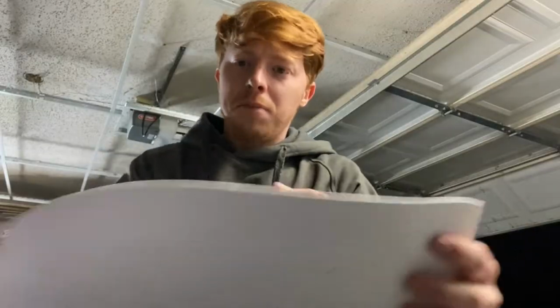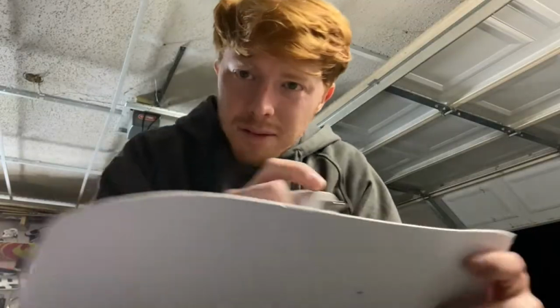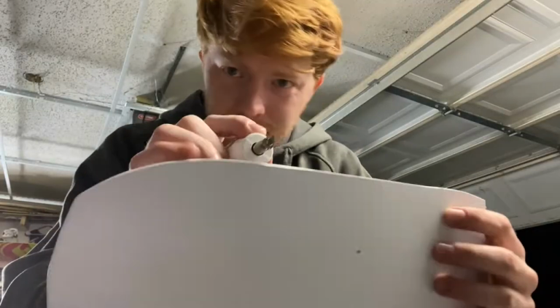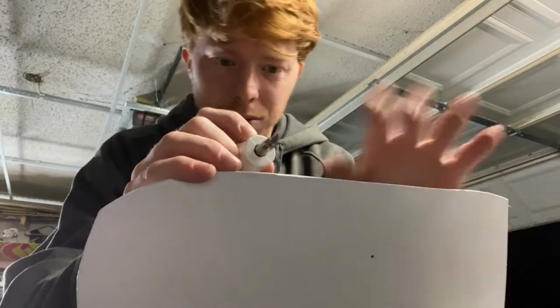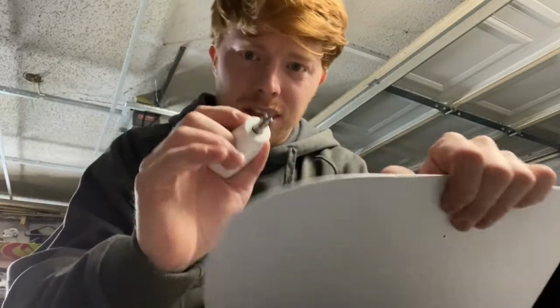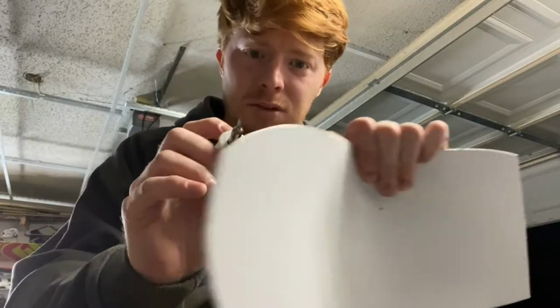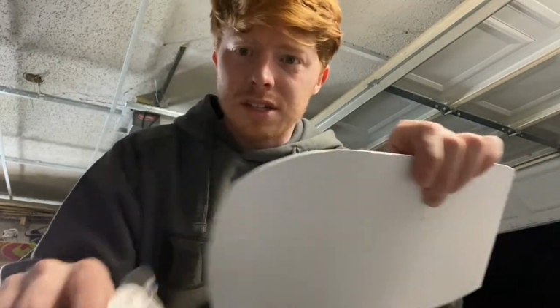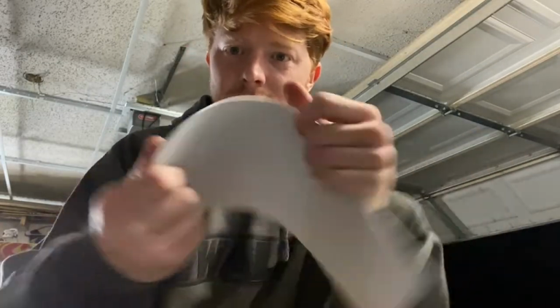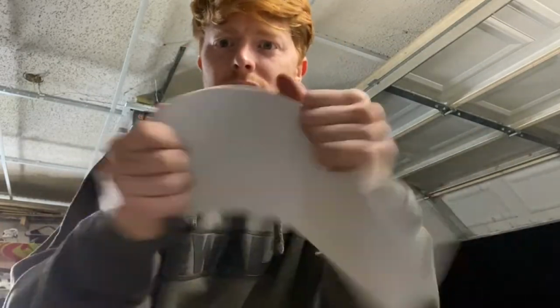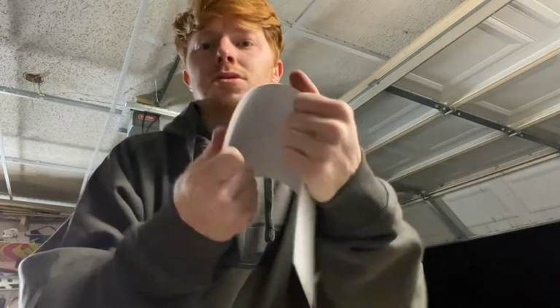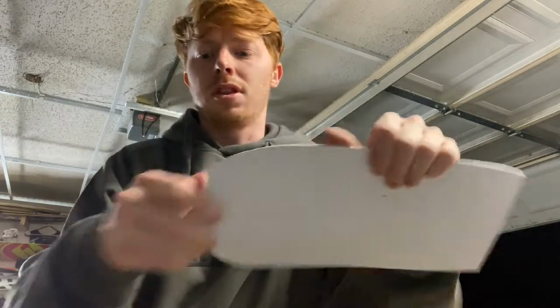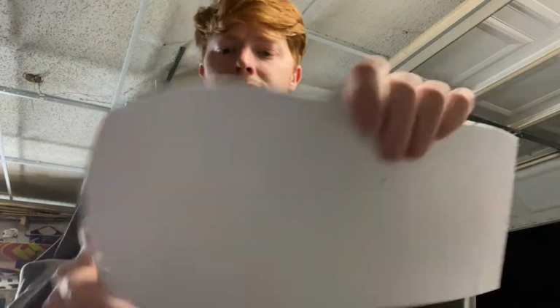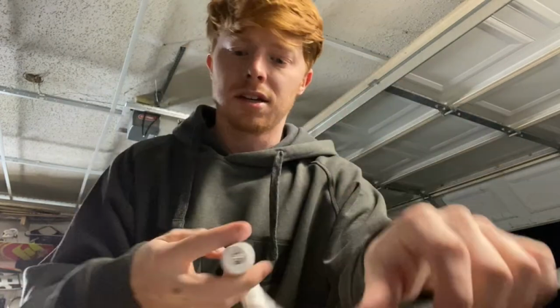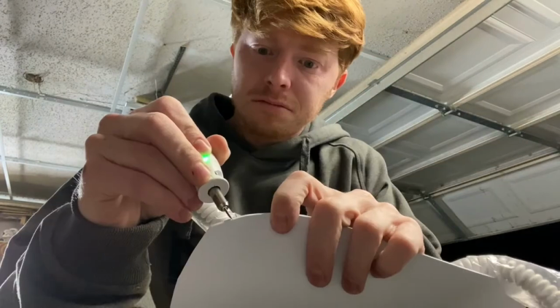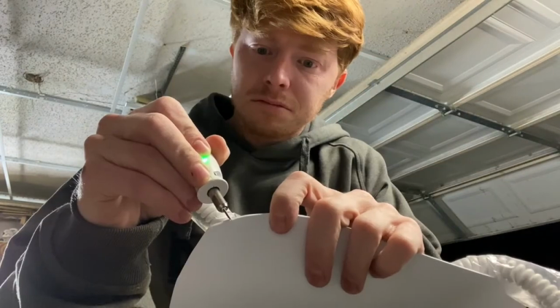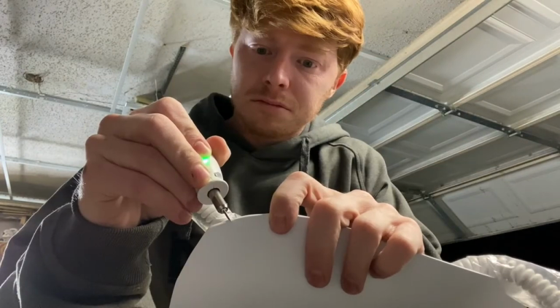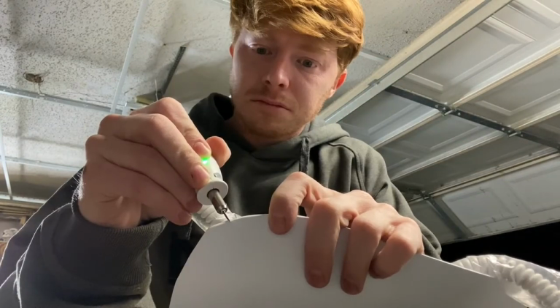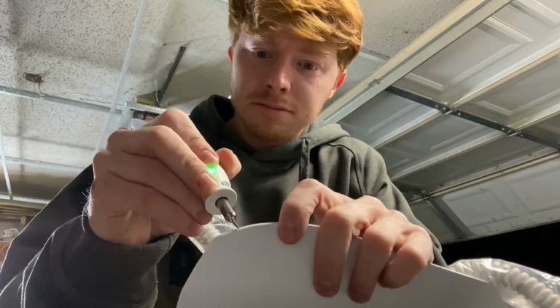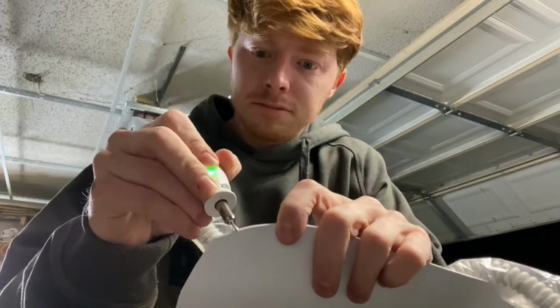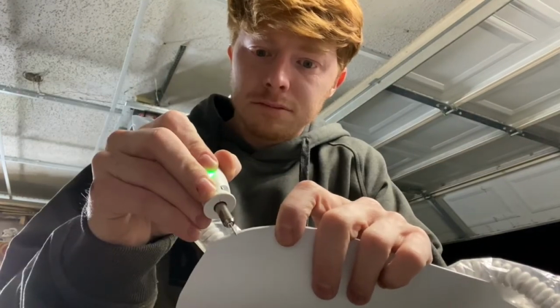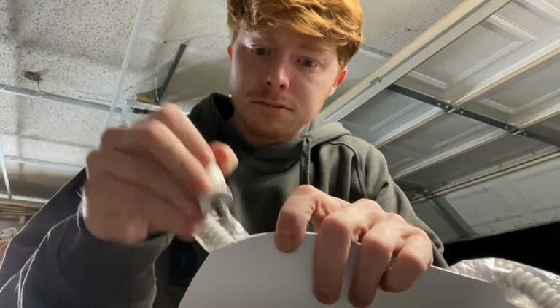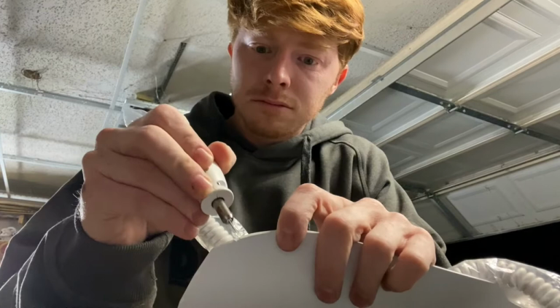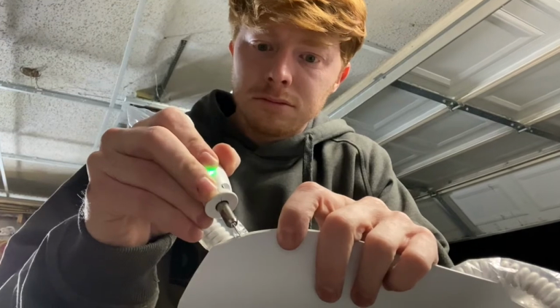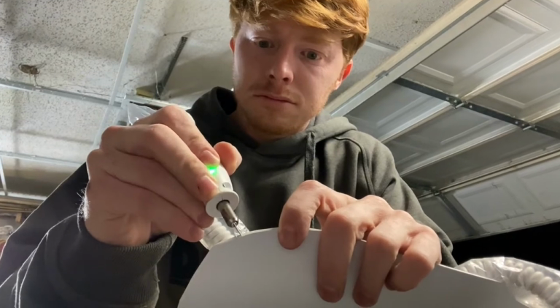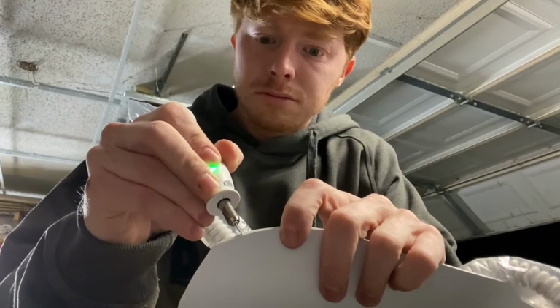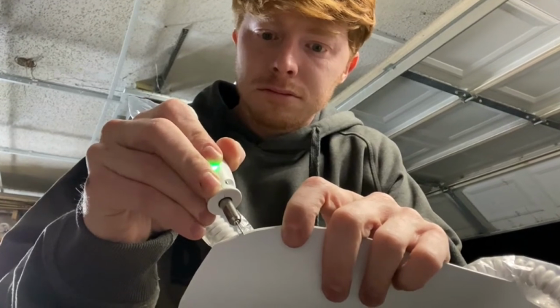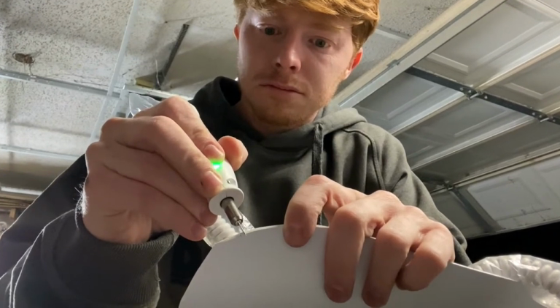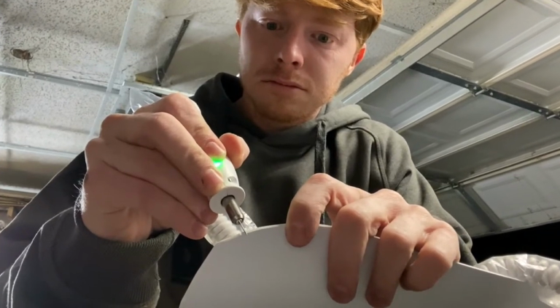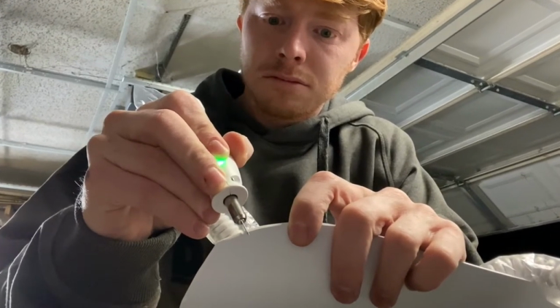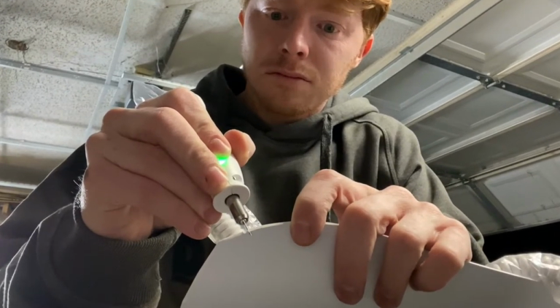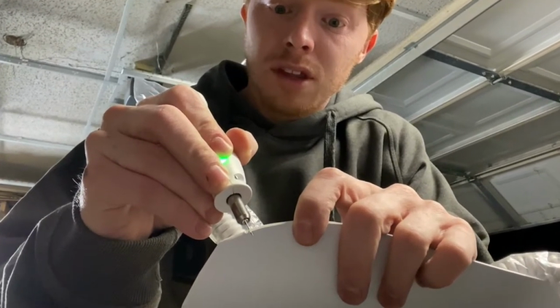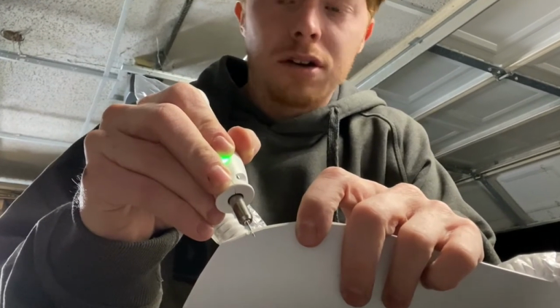But I'm not doing anything ridiculous — this is some super super thin plastic. There we go. Oh no.